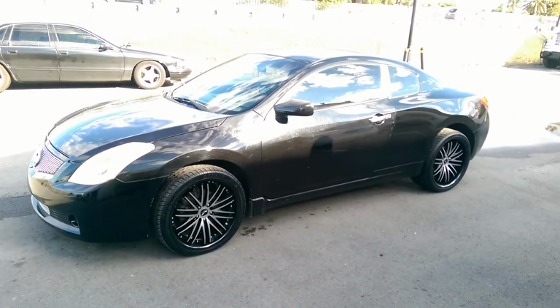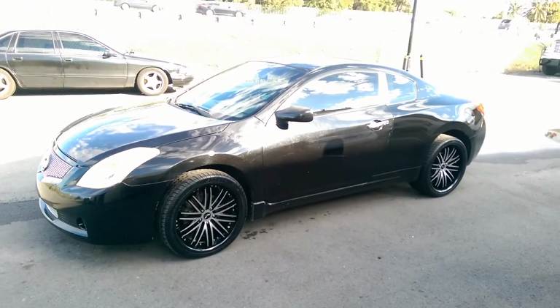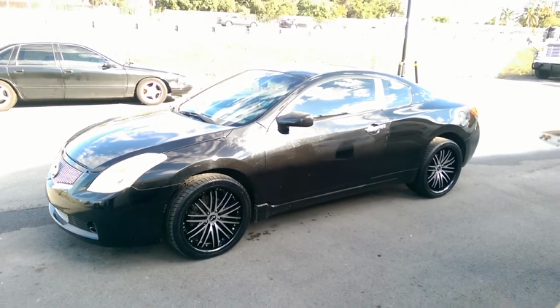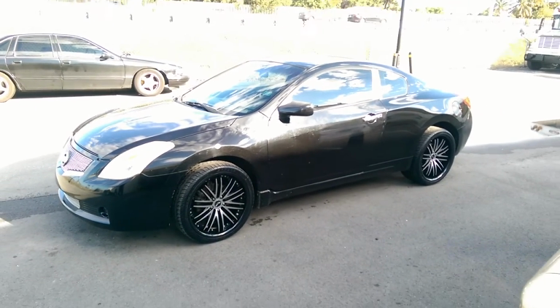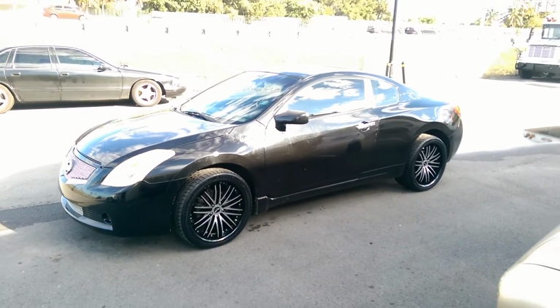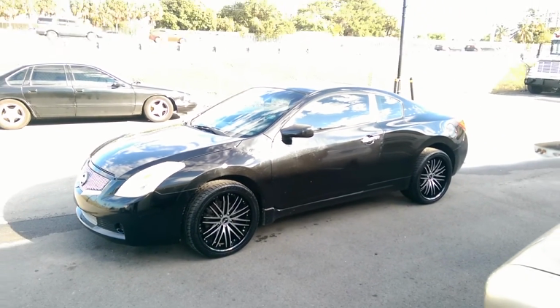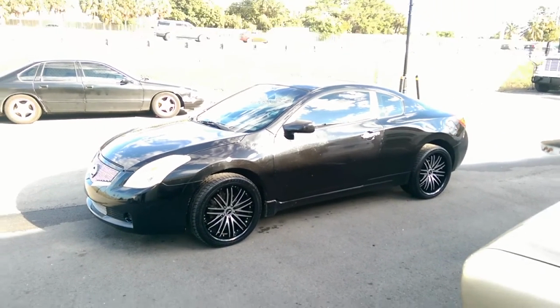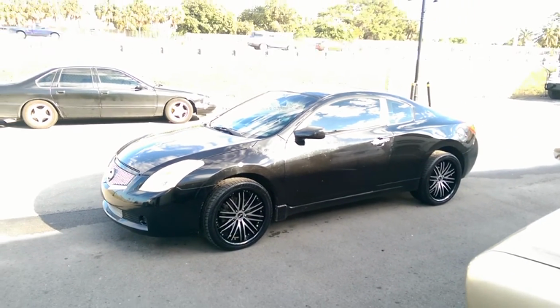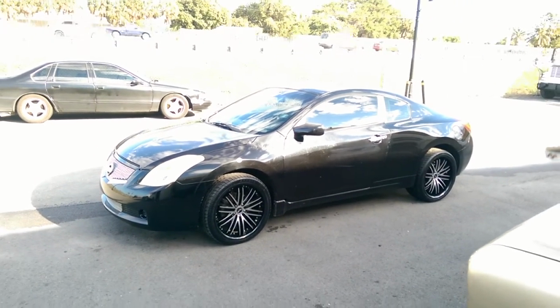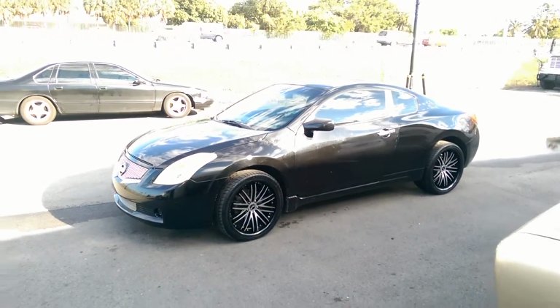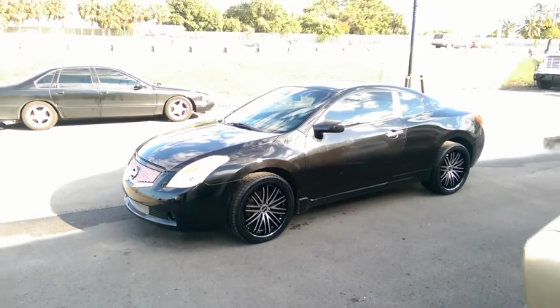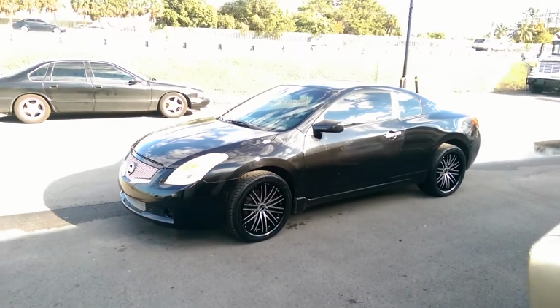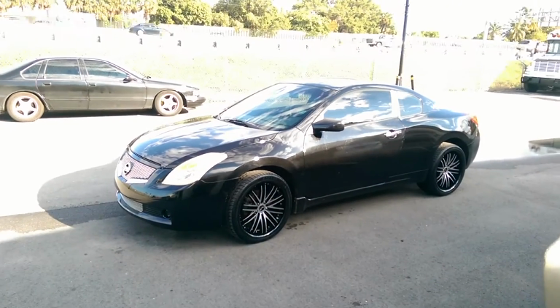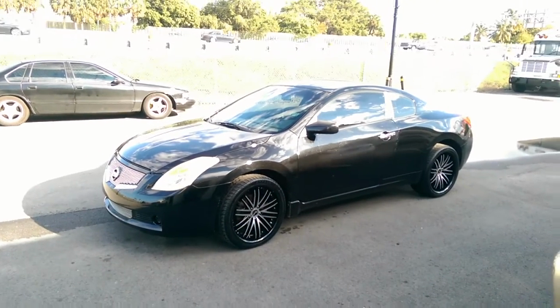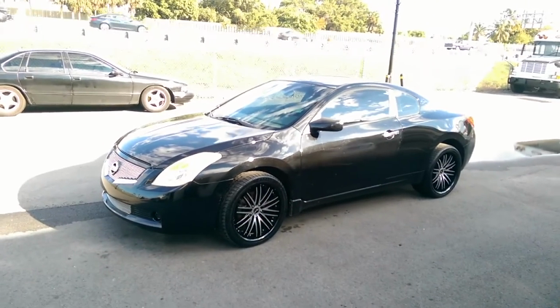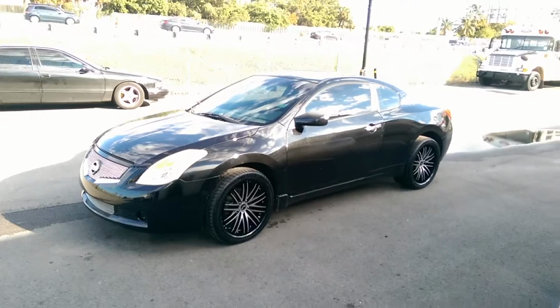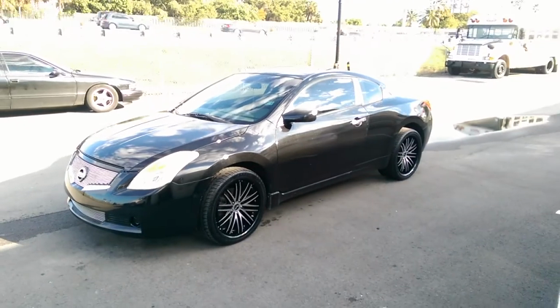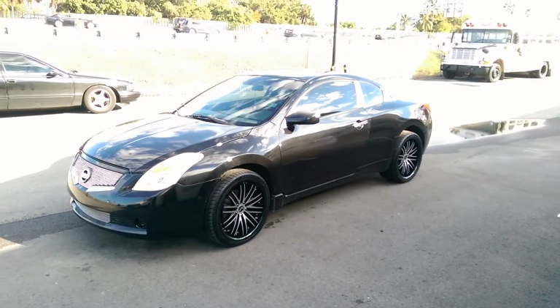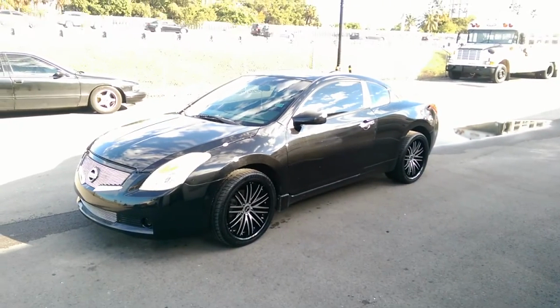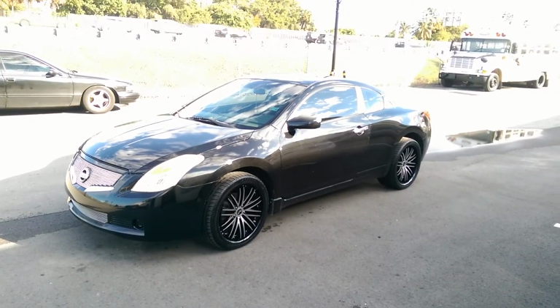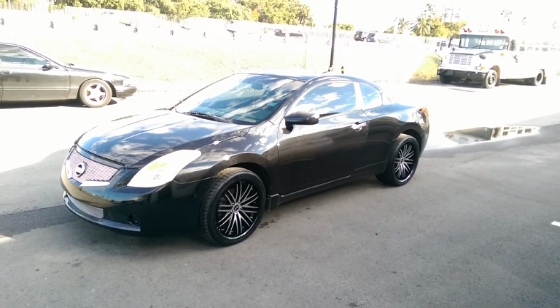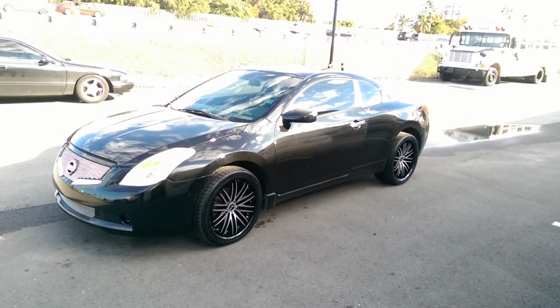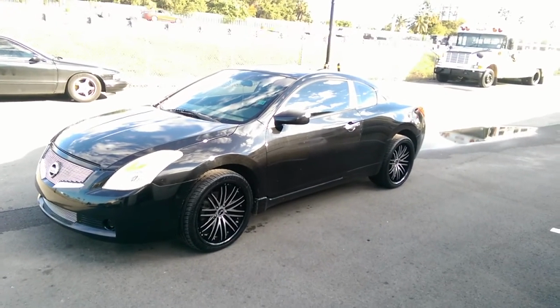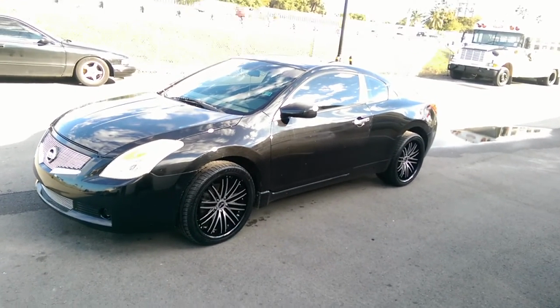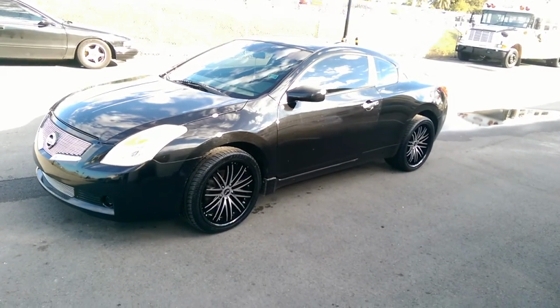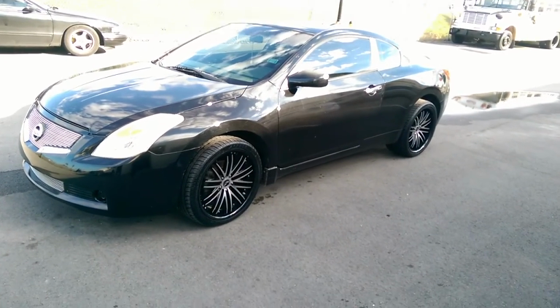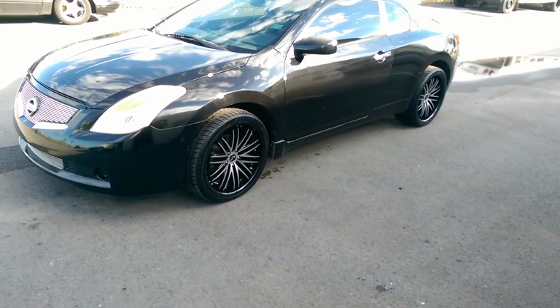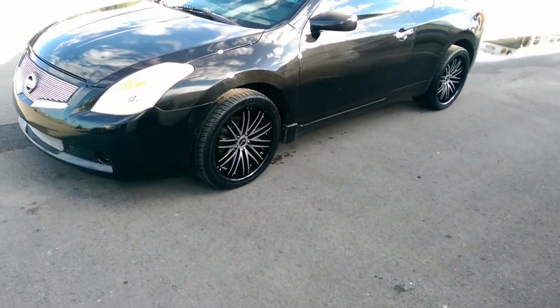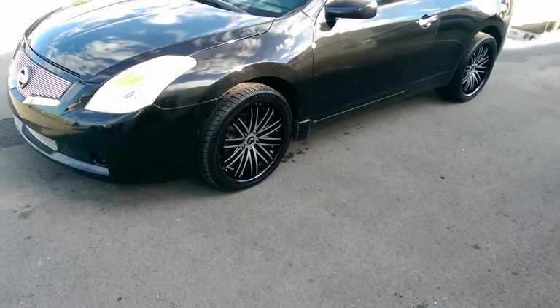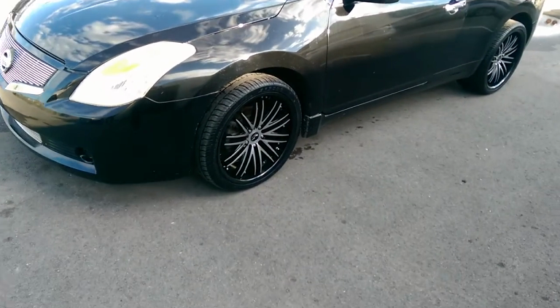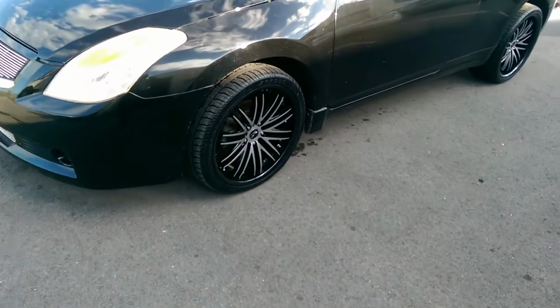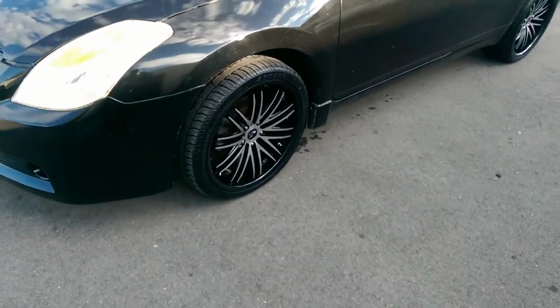This is your boy KB from Doves & Tires TV at DovesAndTires.com — tires, wheels and more shipped to your door. Right now we're looking at a 2008 Nissan Altima with the Rough Racing R980 wheels.